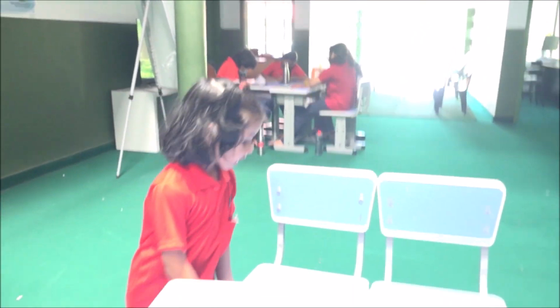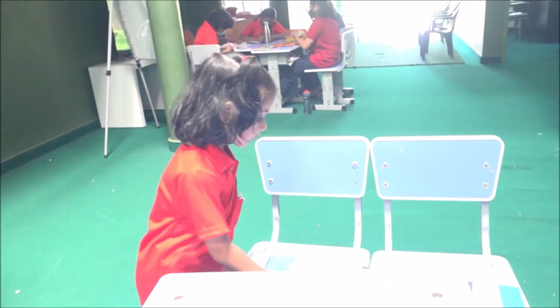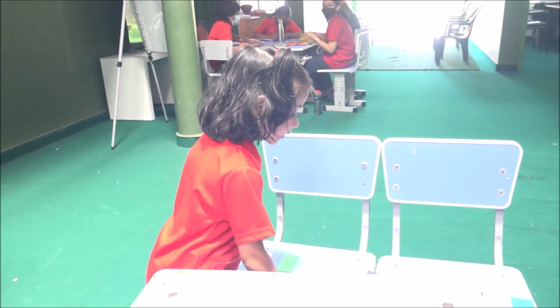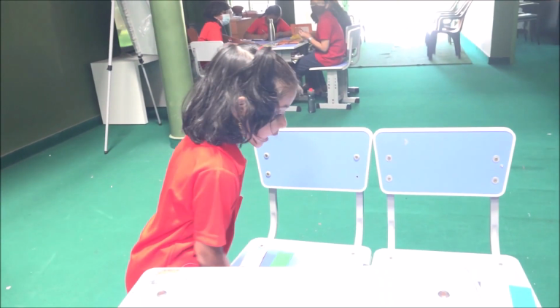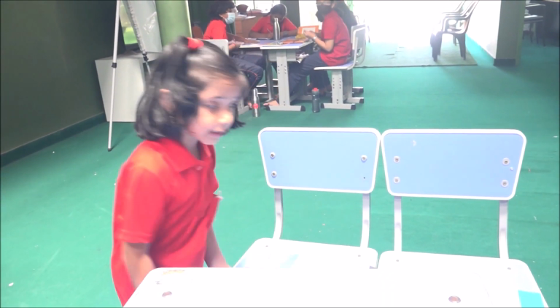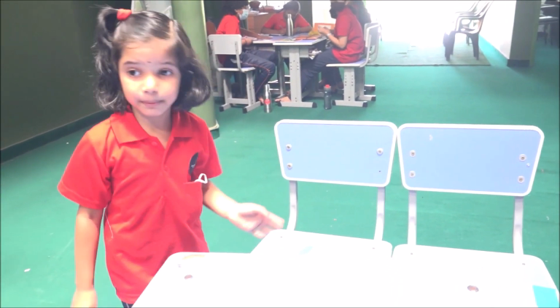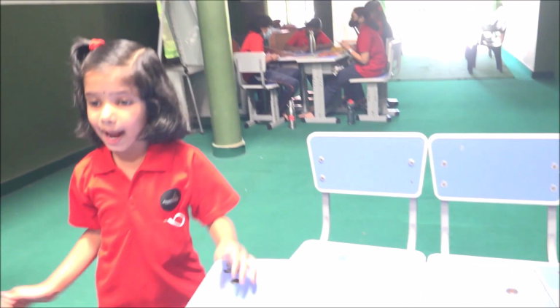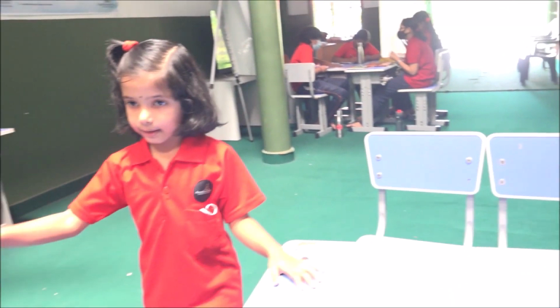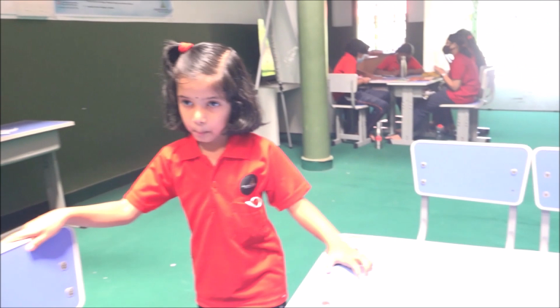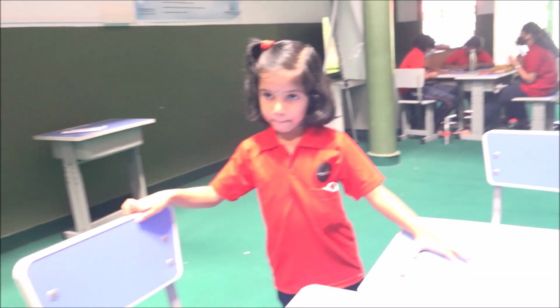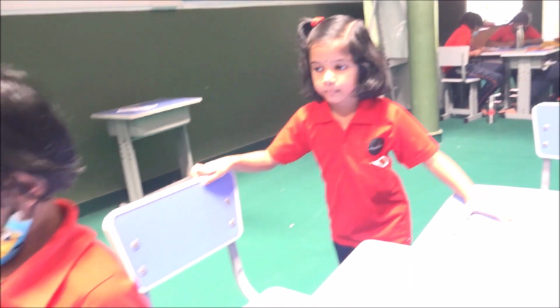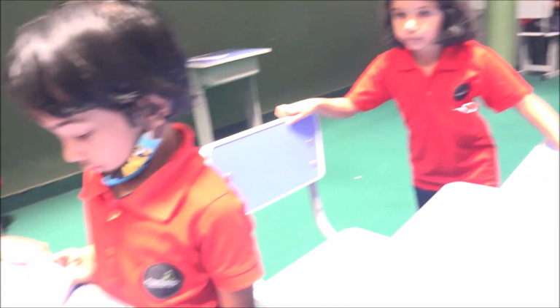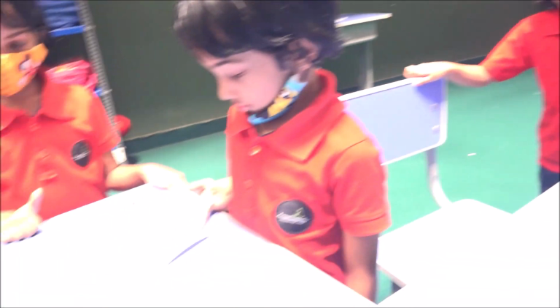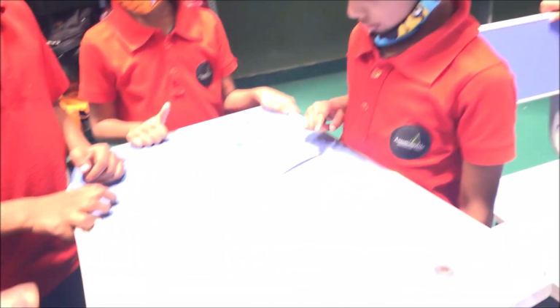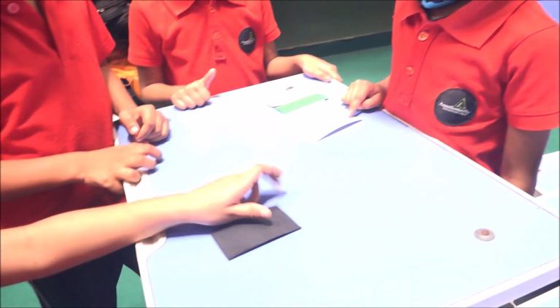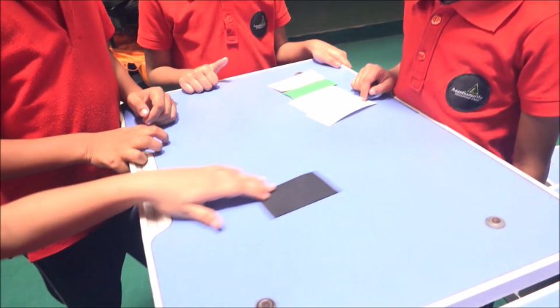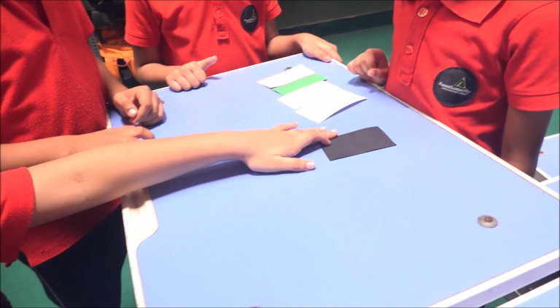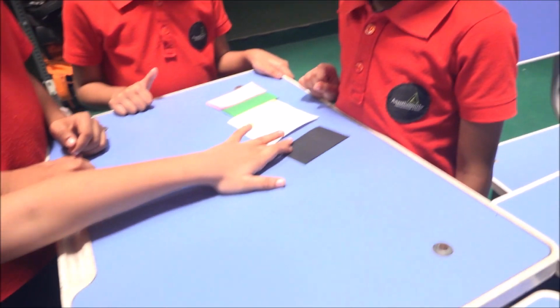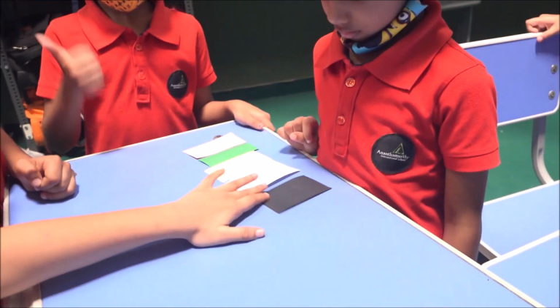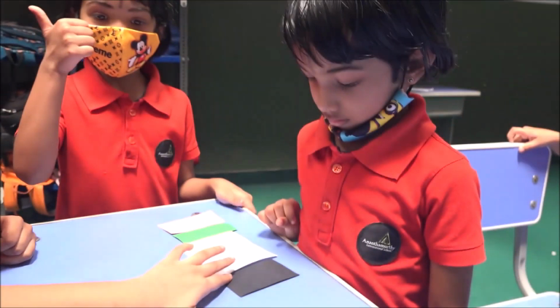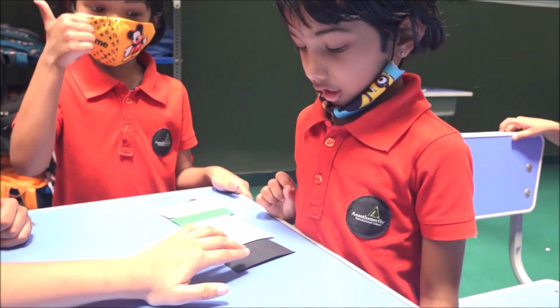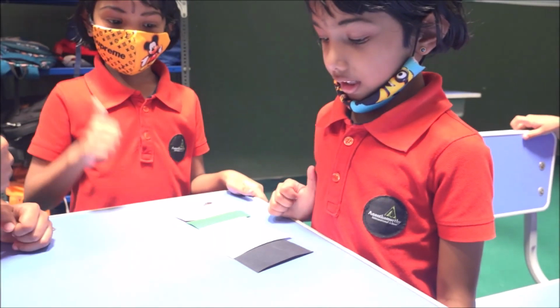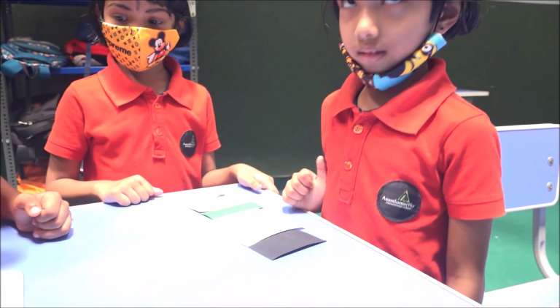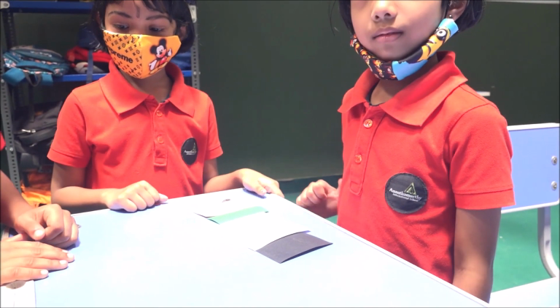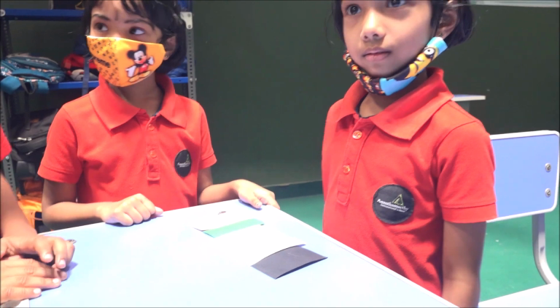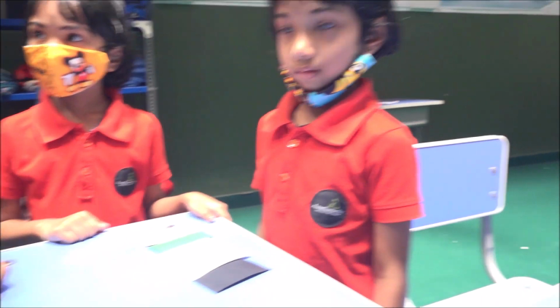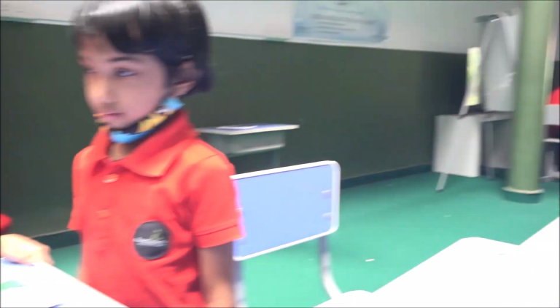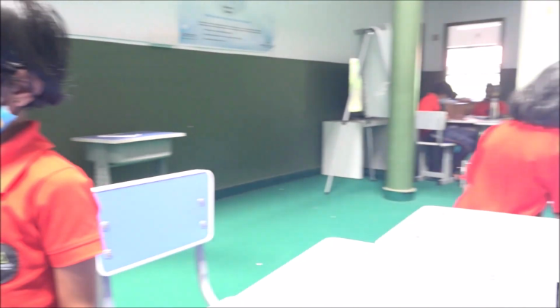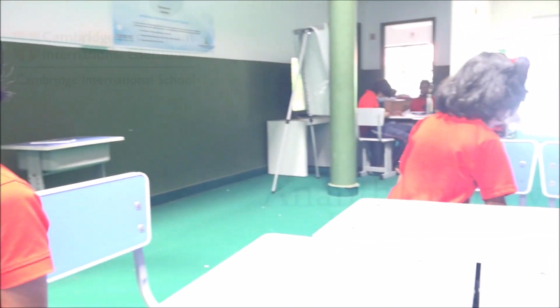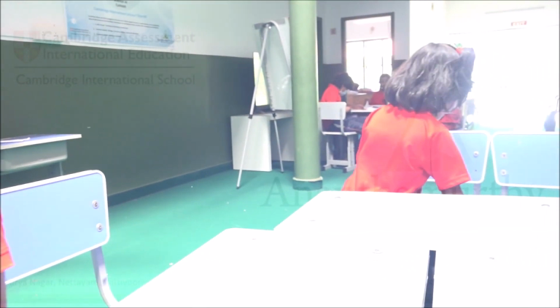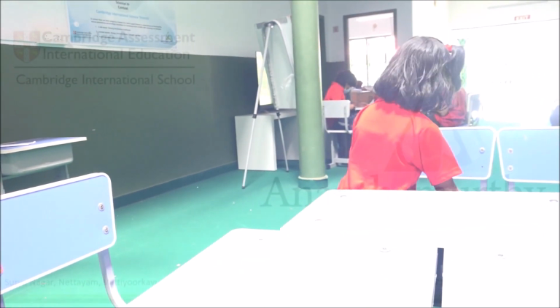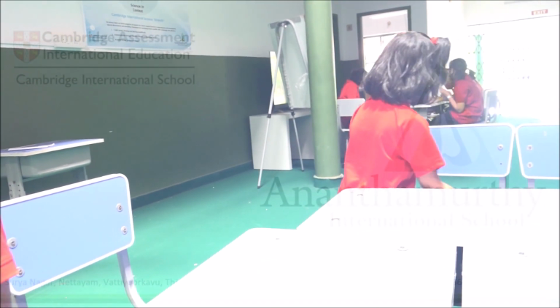This one is black, this one is red, this one is red, this one is red.